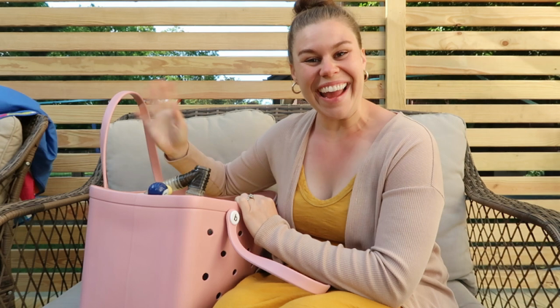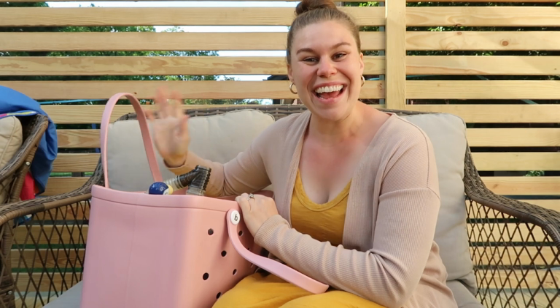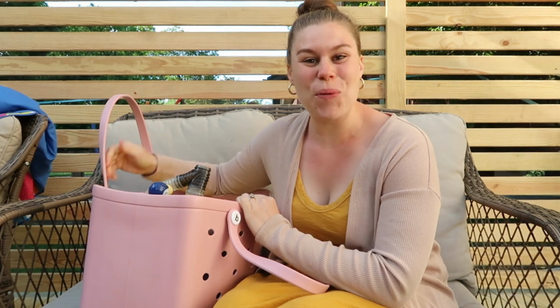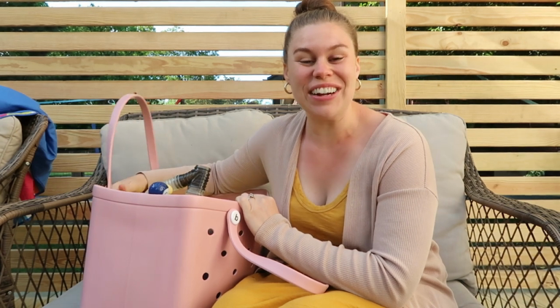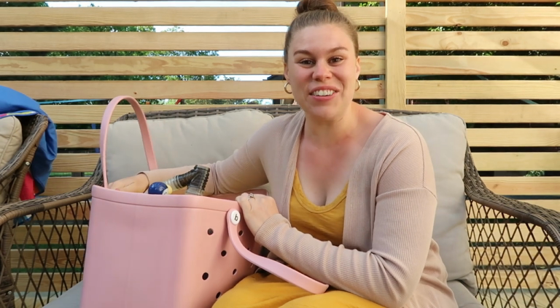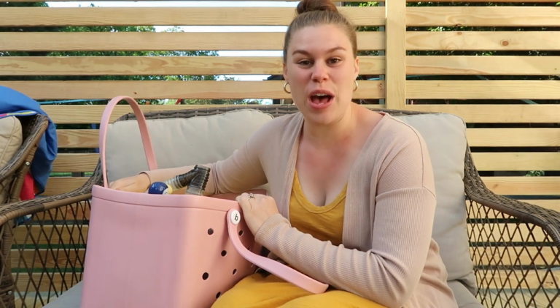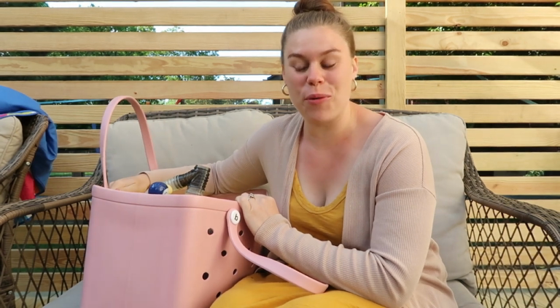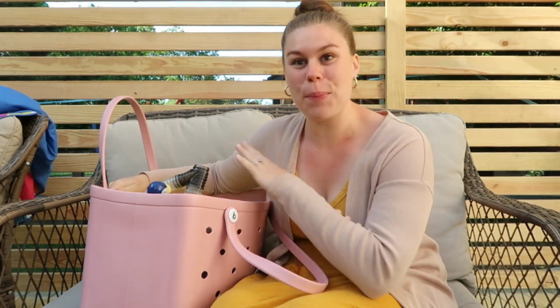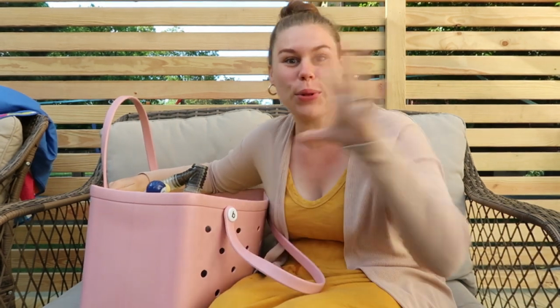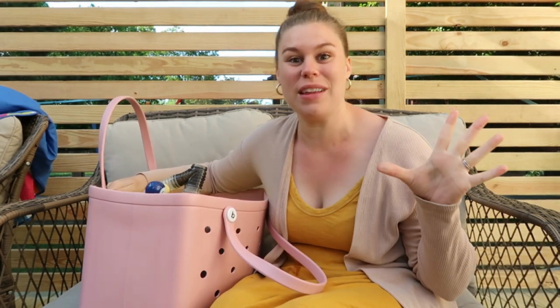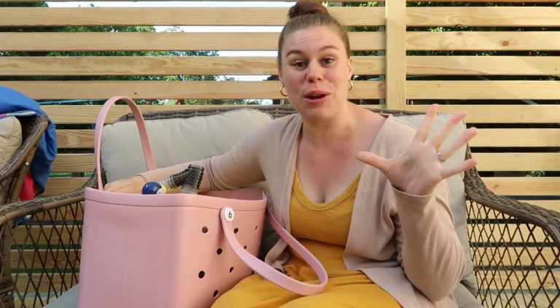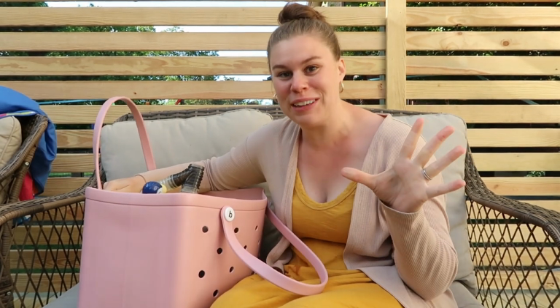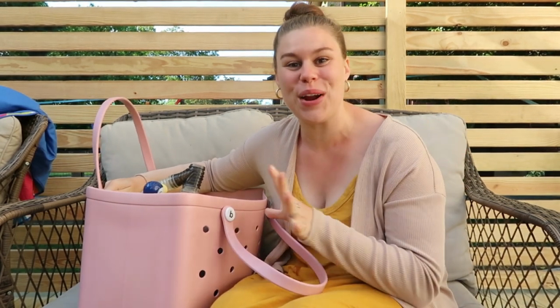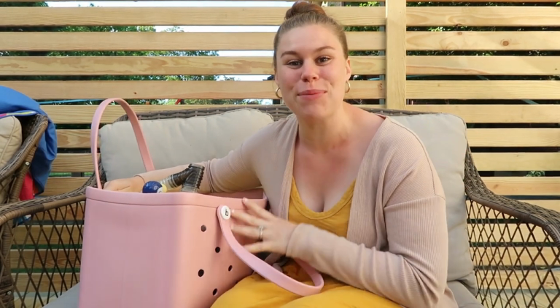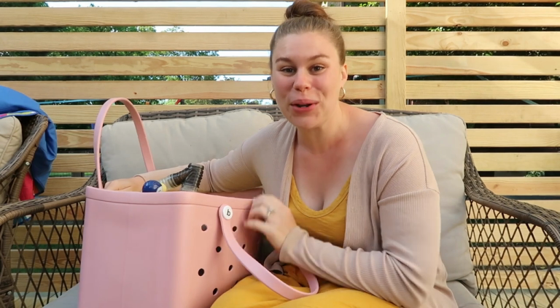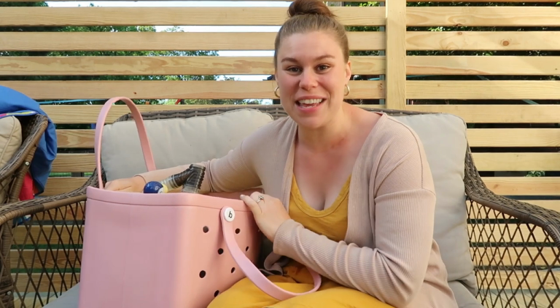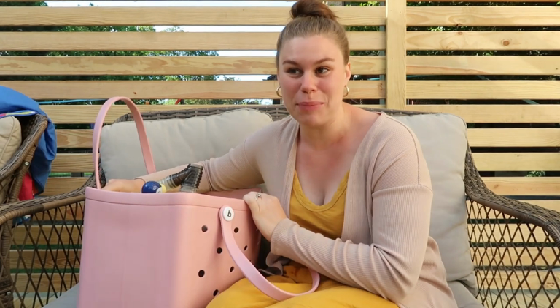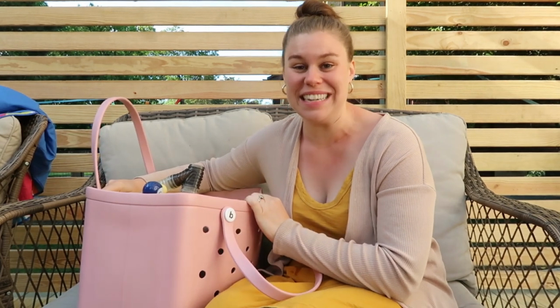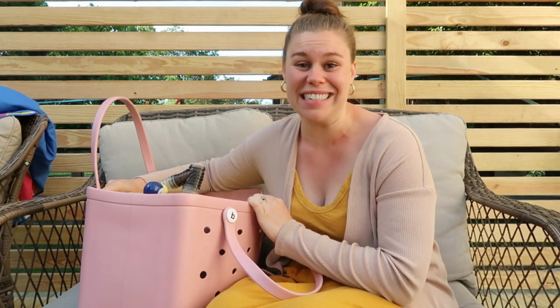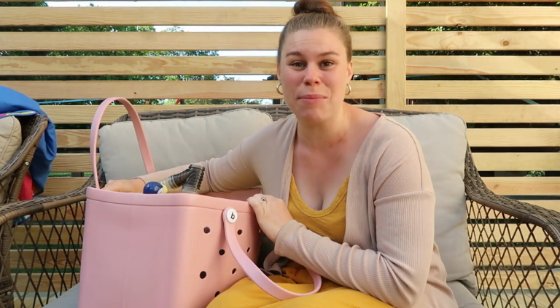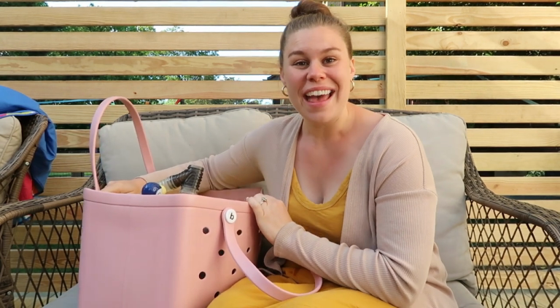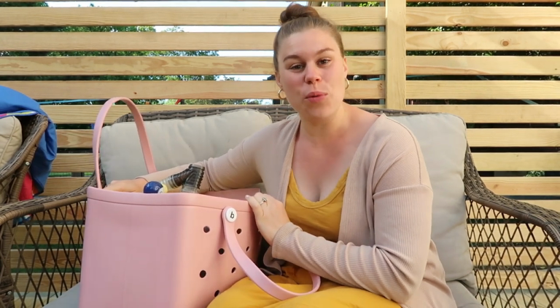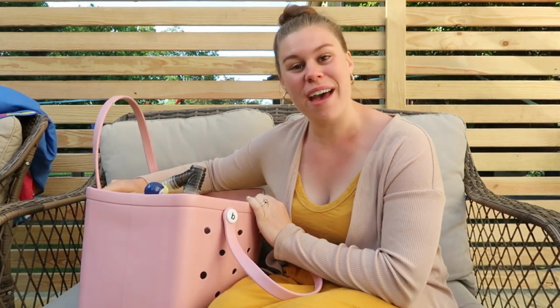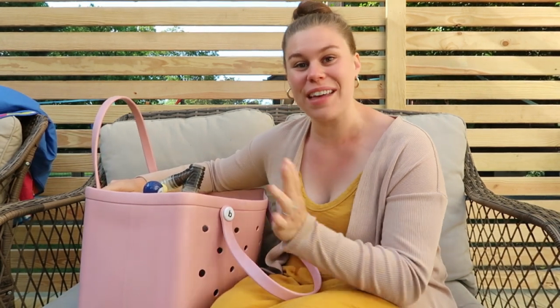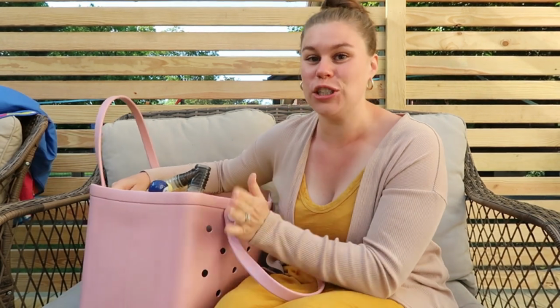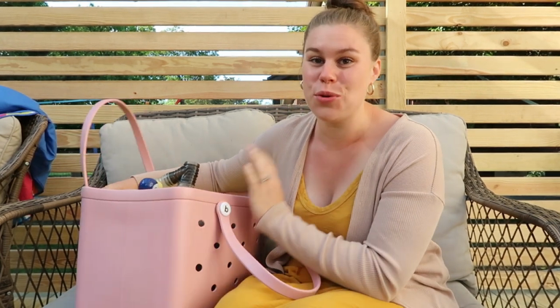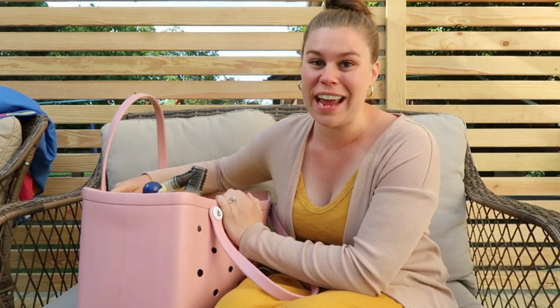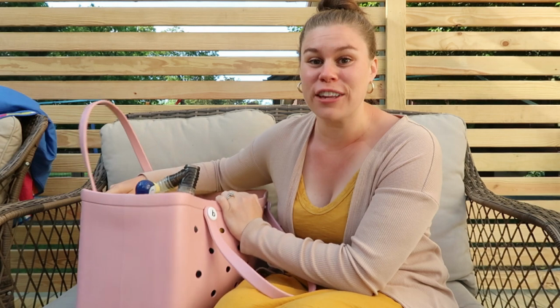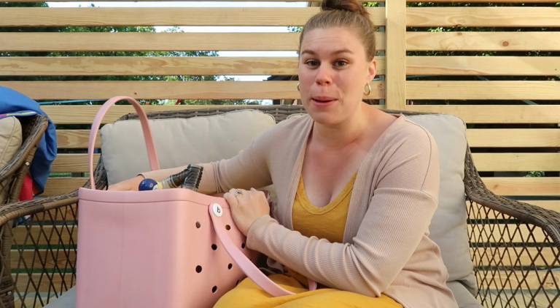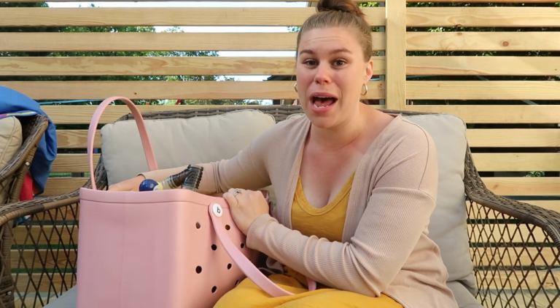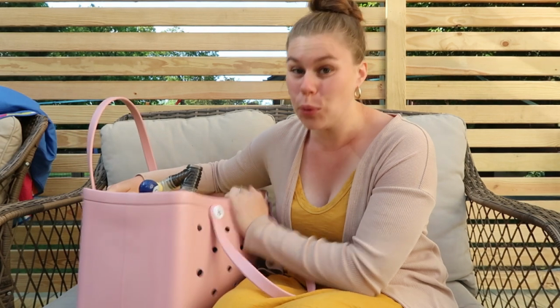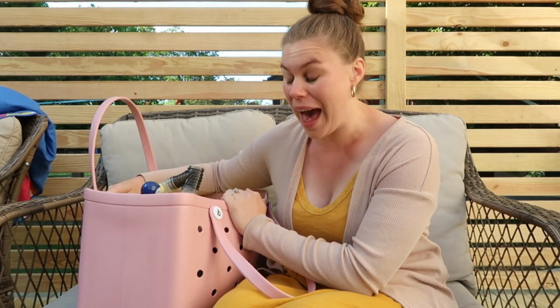Hey guys, we are gearing up for pool openings around America. Memorial Day weekend typically is that time, and so with that, I thought I would share with you what I have in my pool bag.